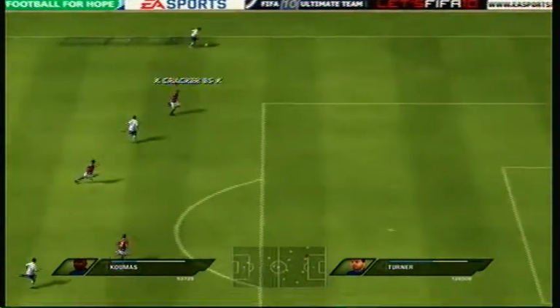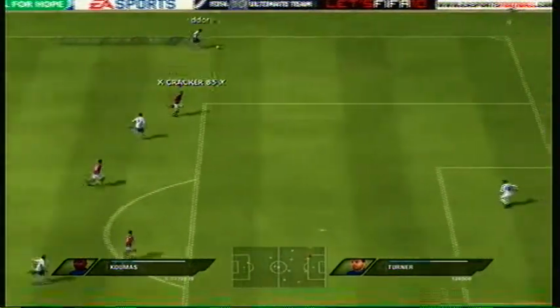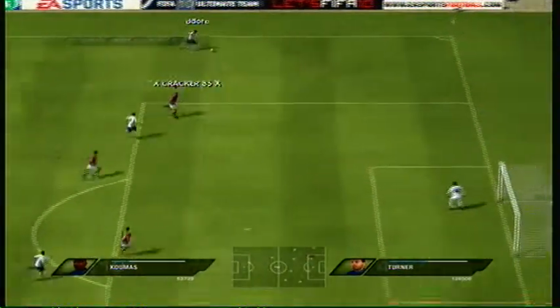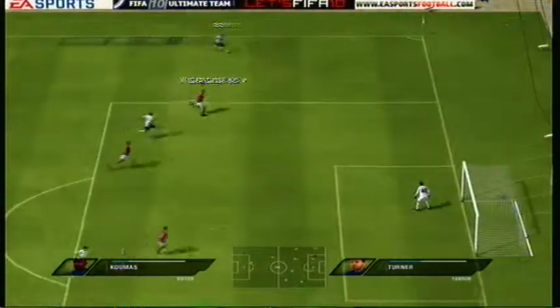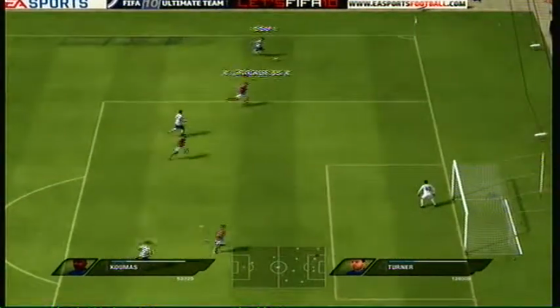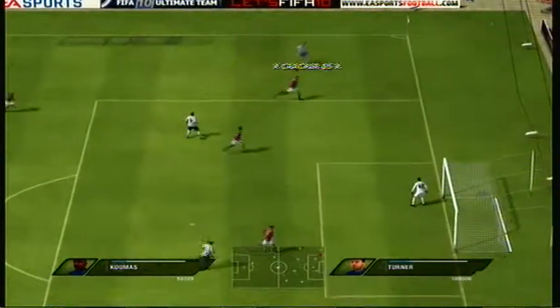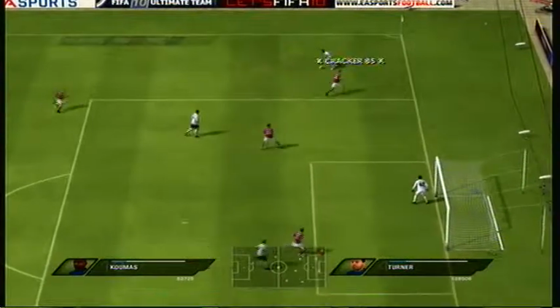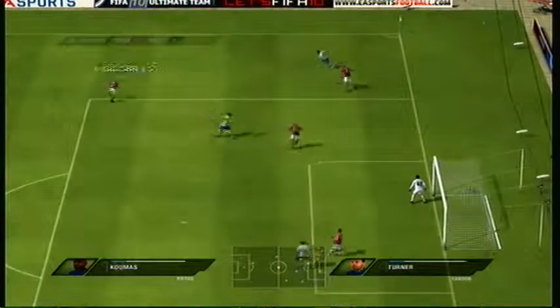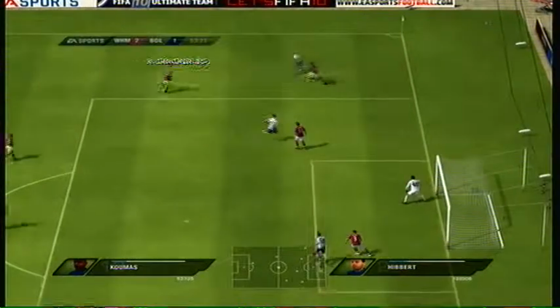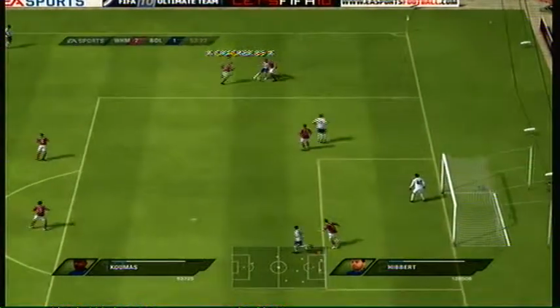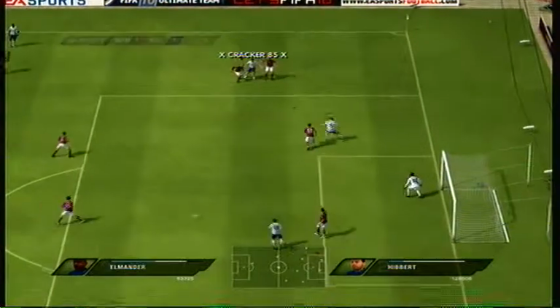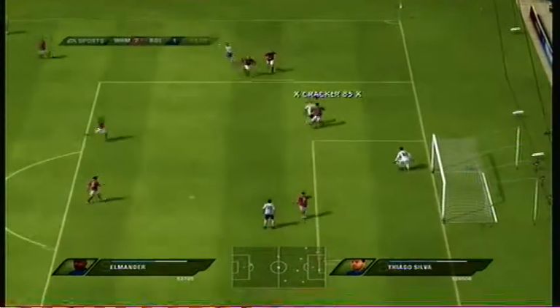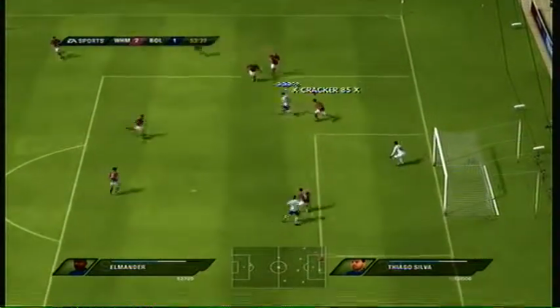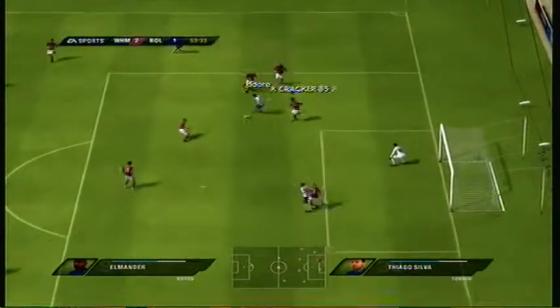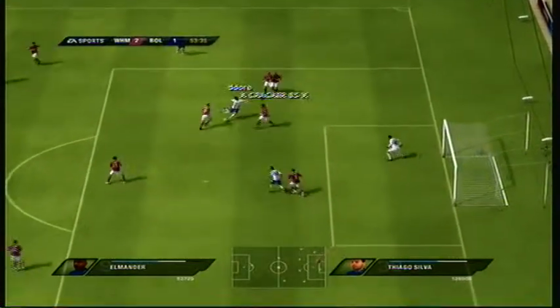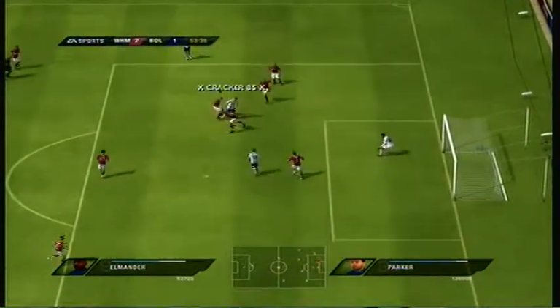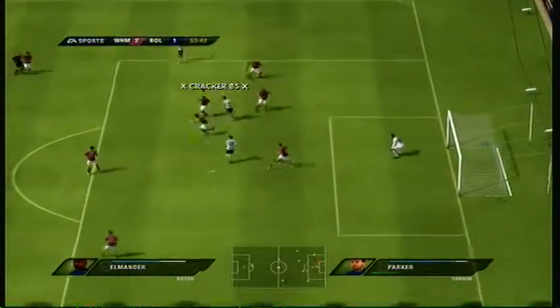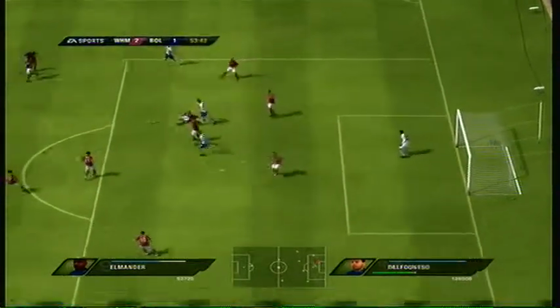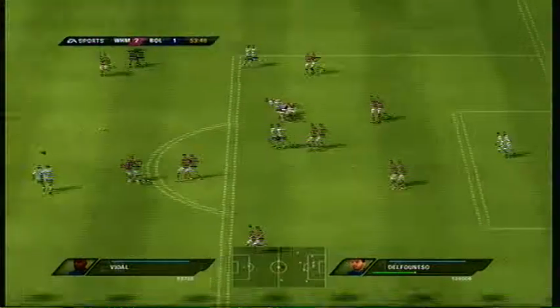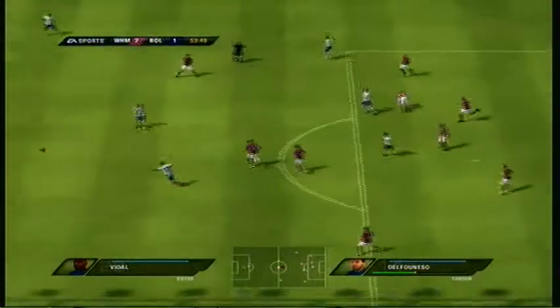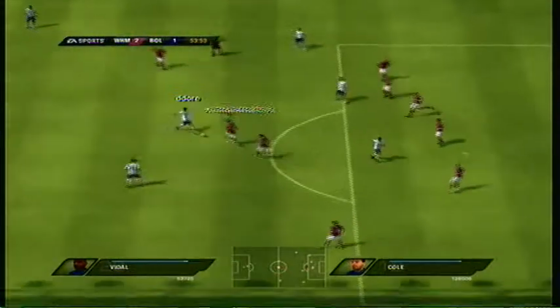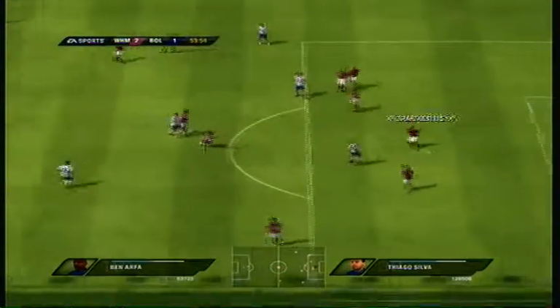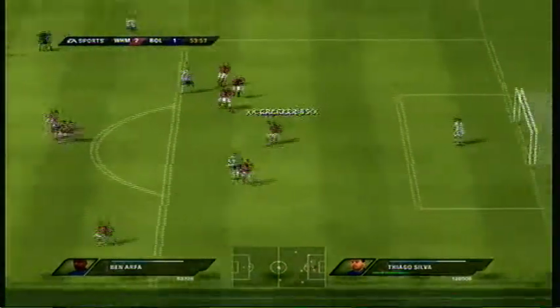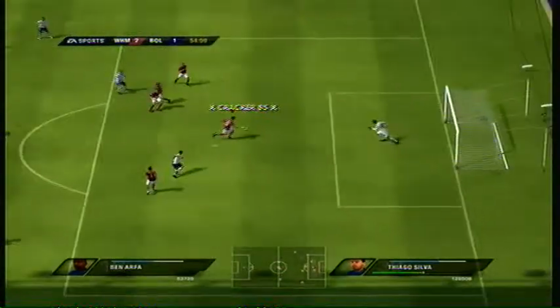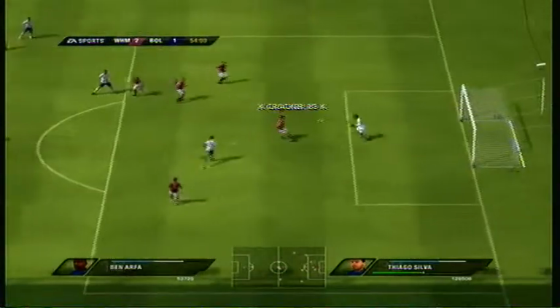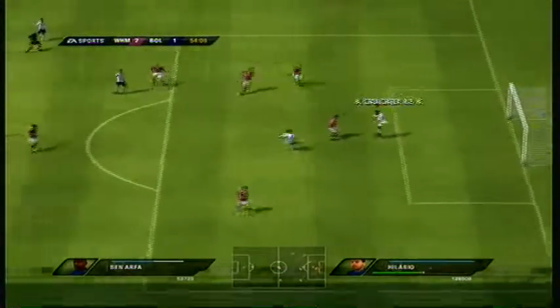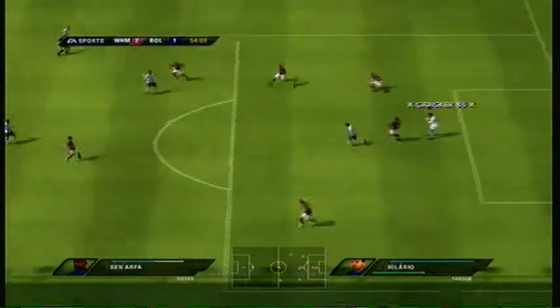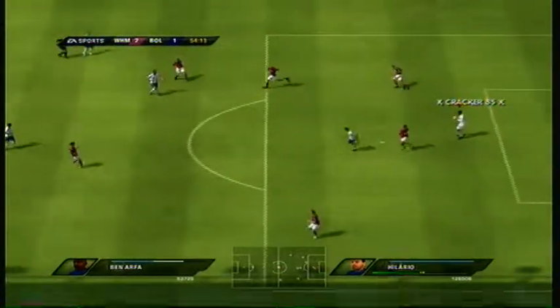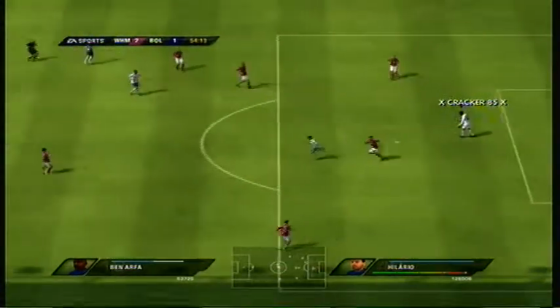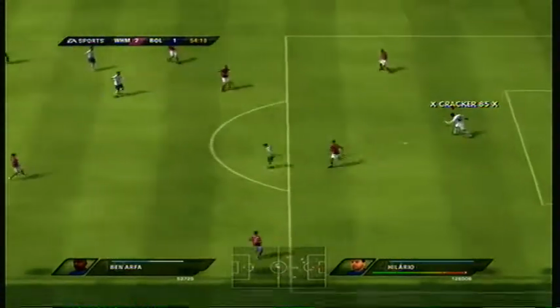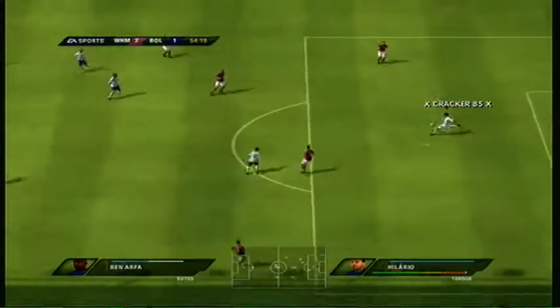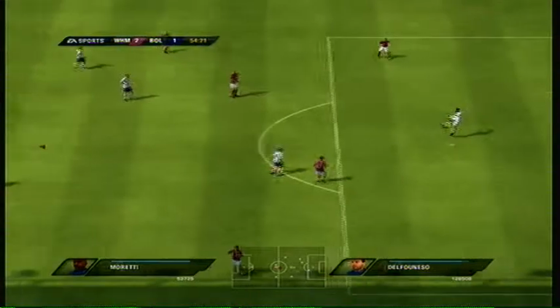He's hung on to possession here, despite momentarily losing his balance. It's with Jason Koumas. Quick ball — good, courageous stuff to get in the line of the shot. Defense is holding out well. Goalkeeper able to make the save.